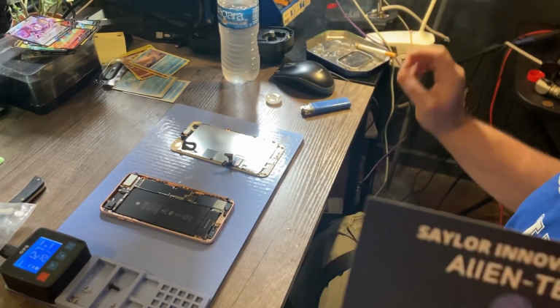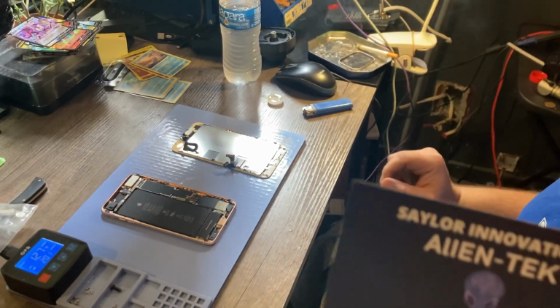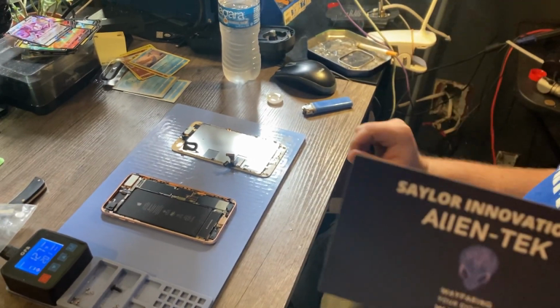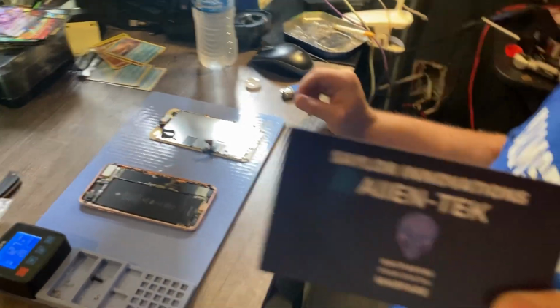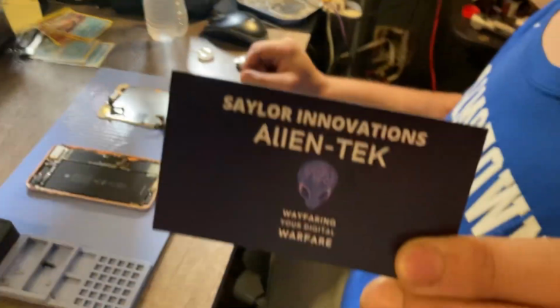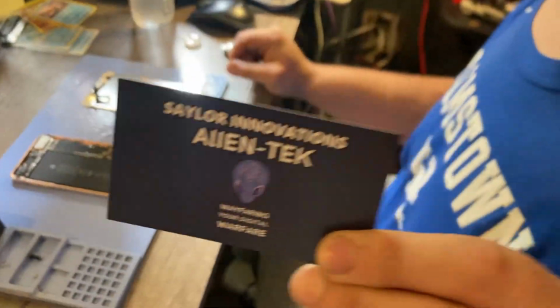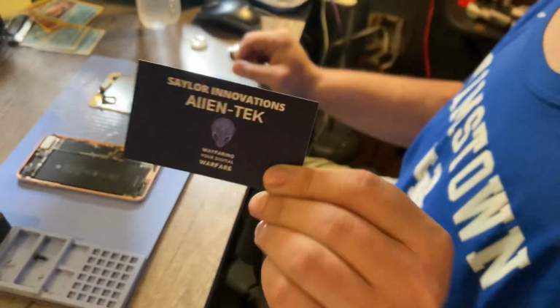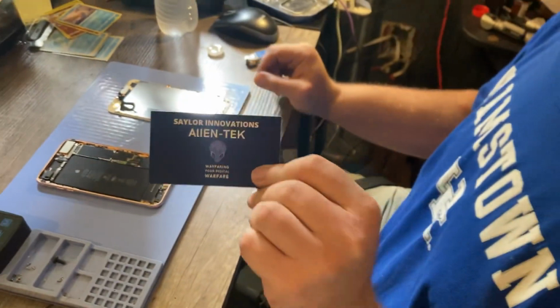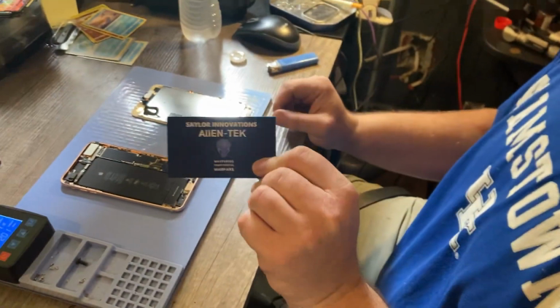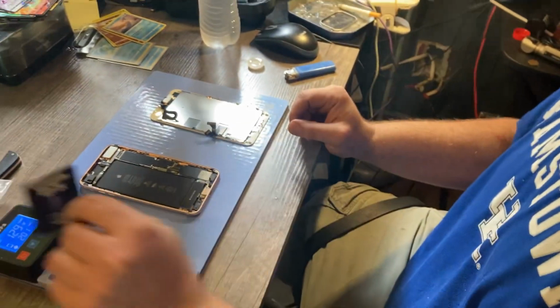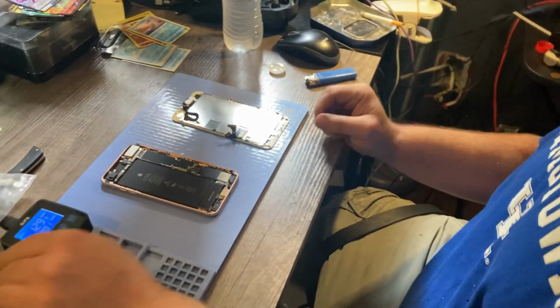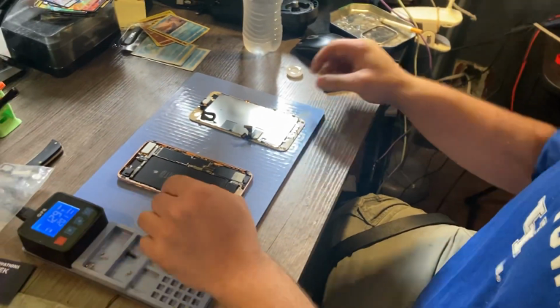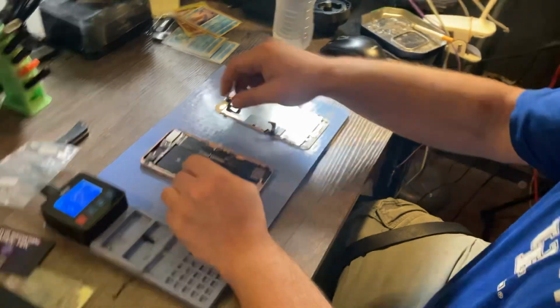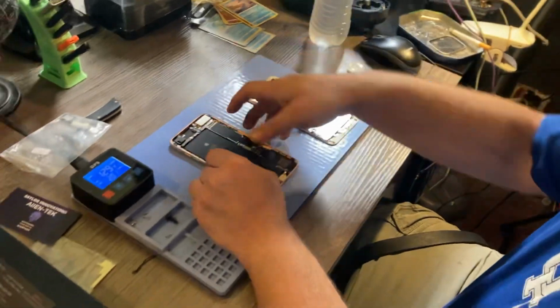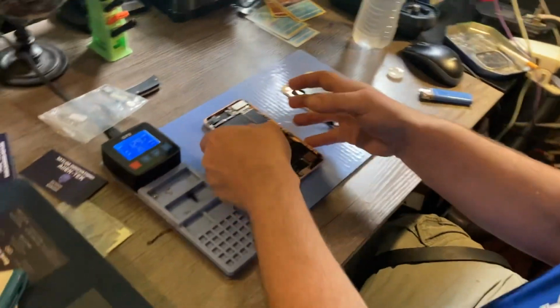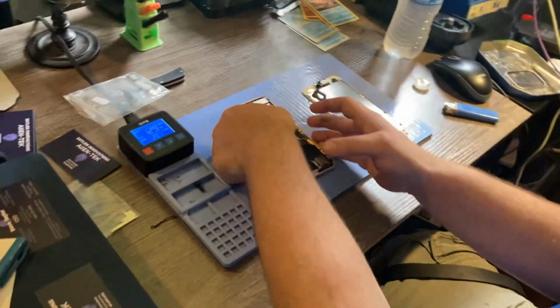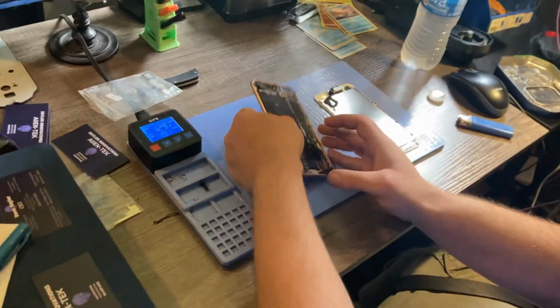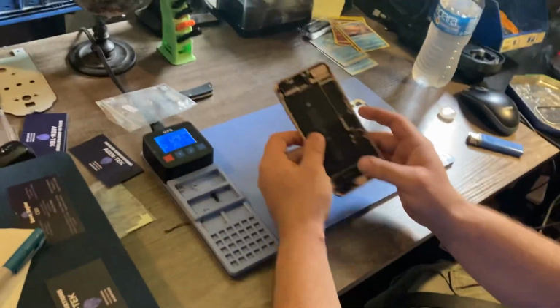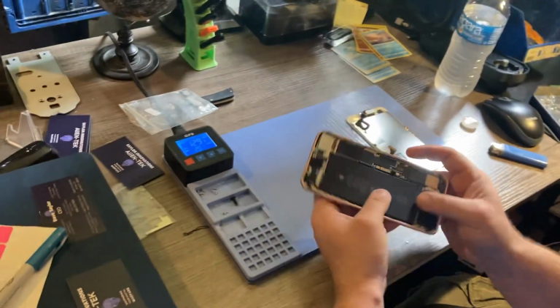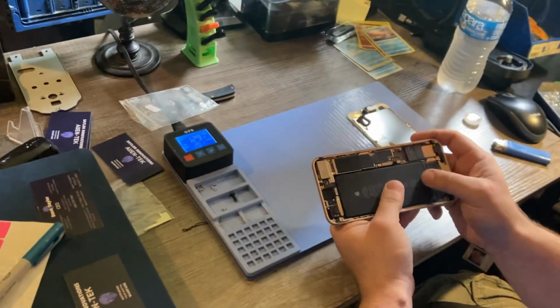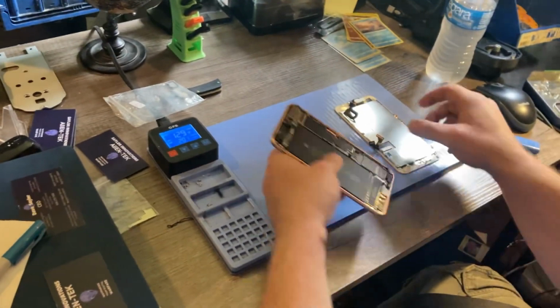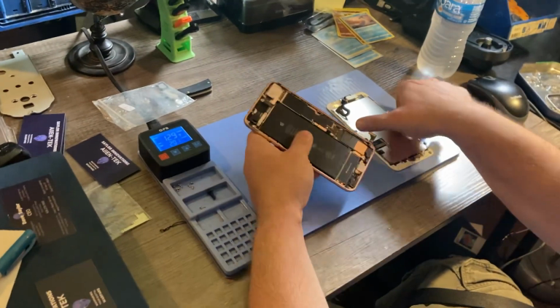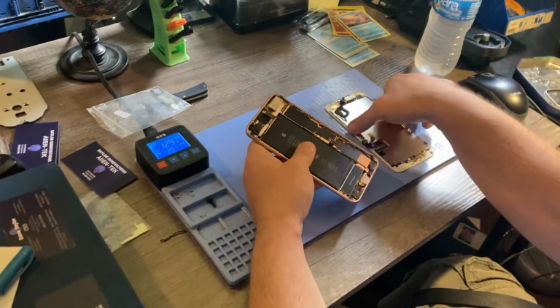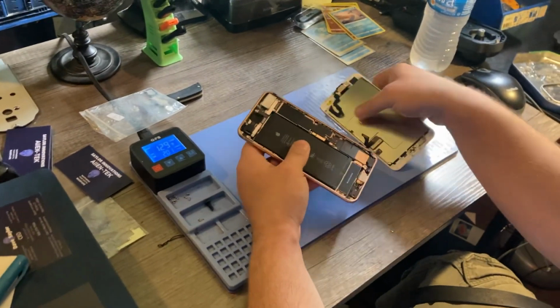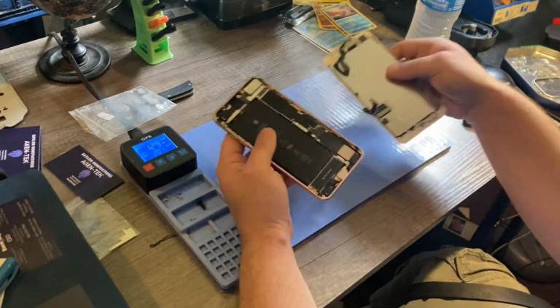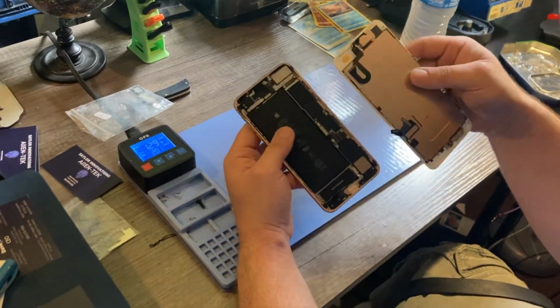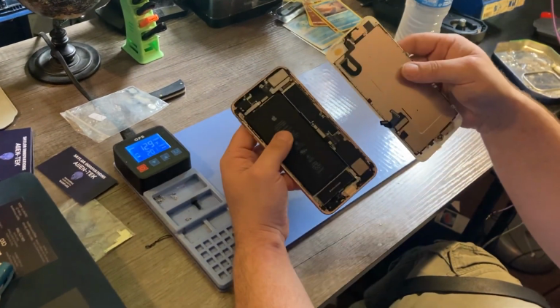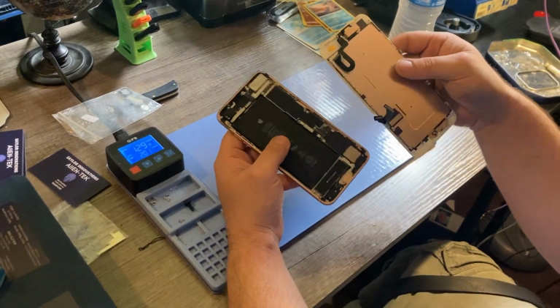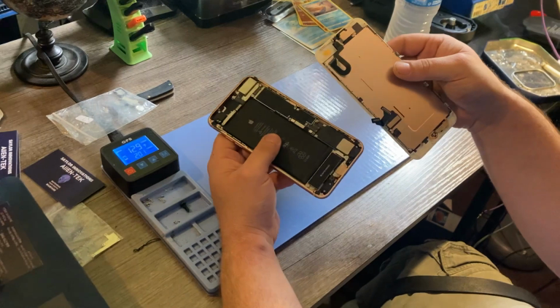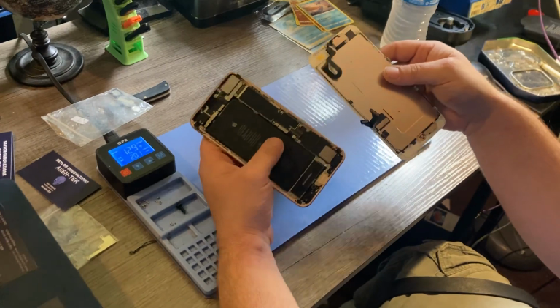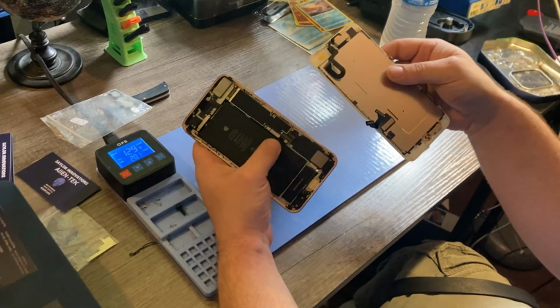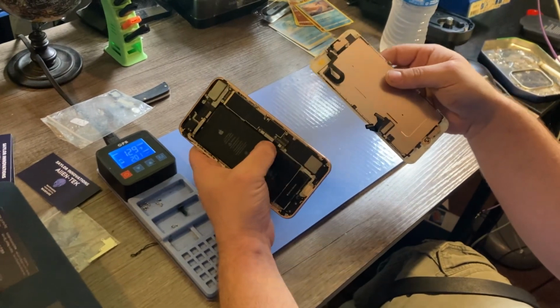Hey y'all, Dave here, Sailor Innovations. Just thought I'd show y'all we're putting together an 8 Plus today. Just gonna literally snap the shields back really quickly.